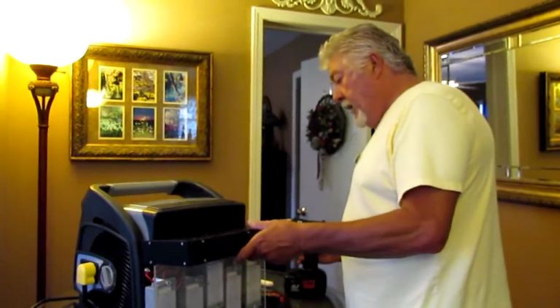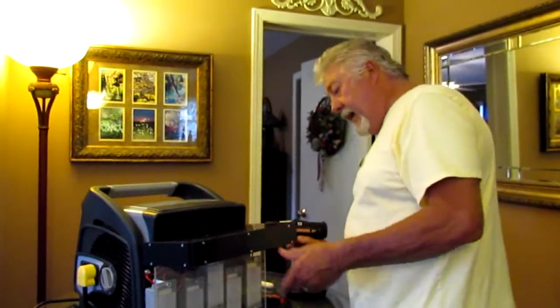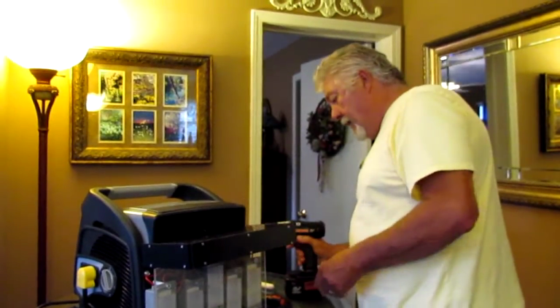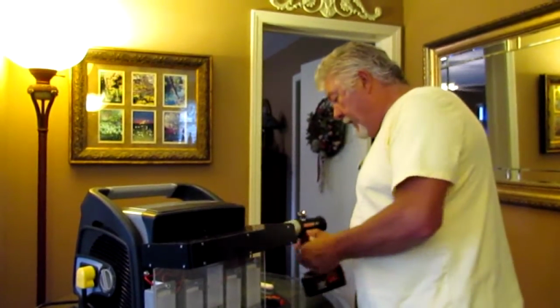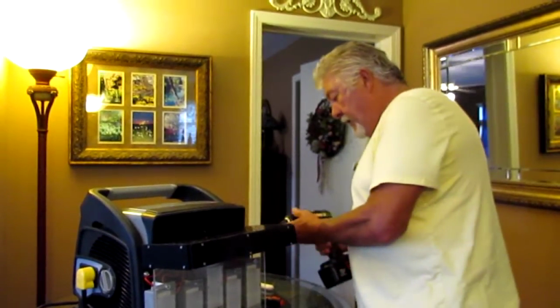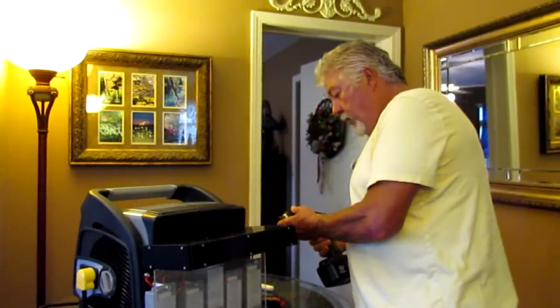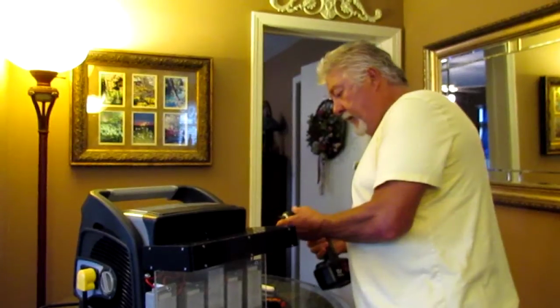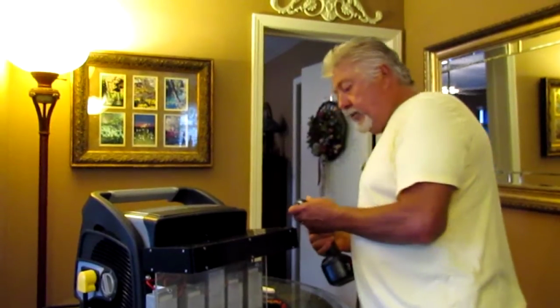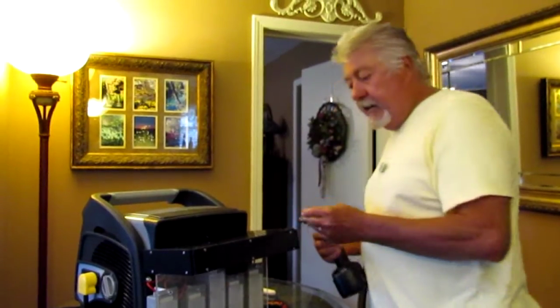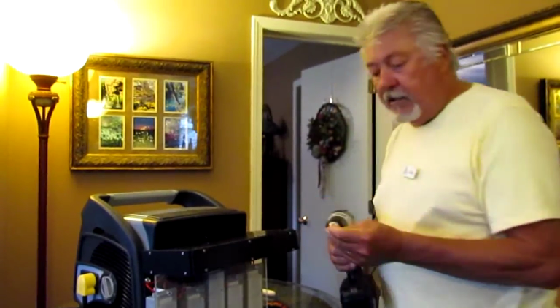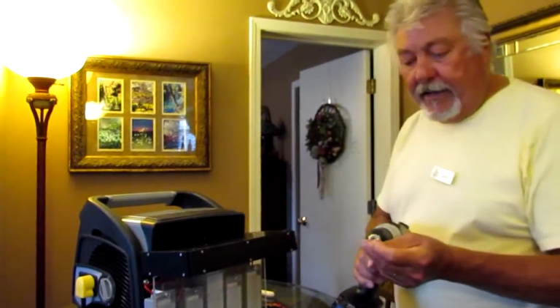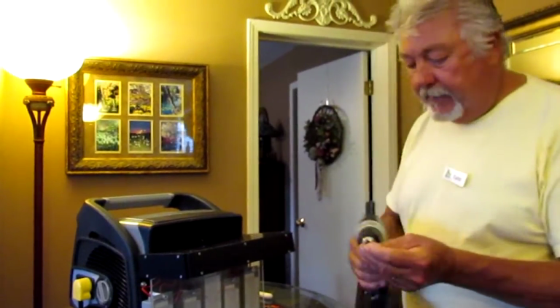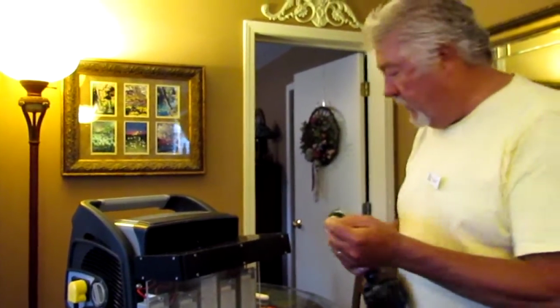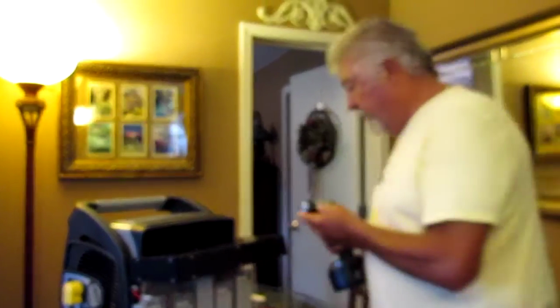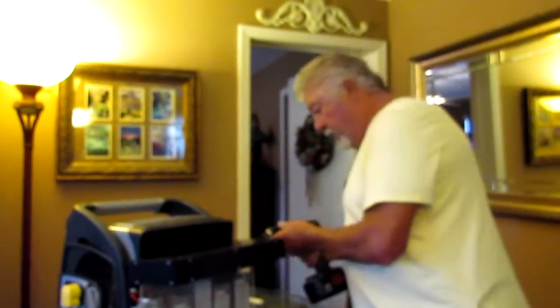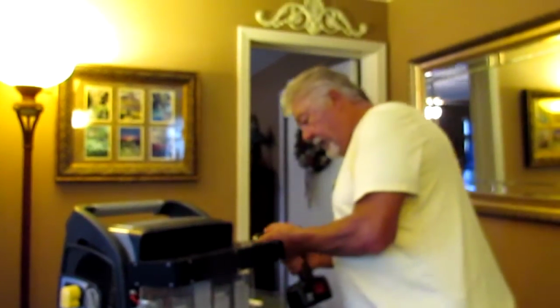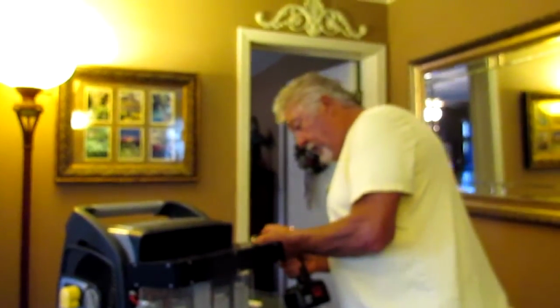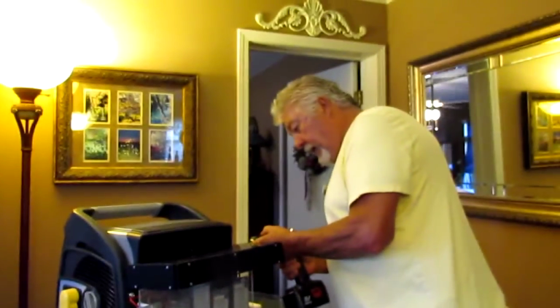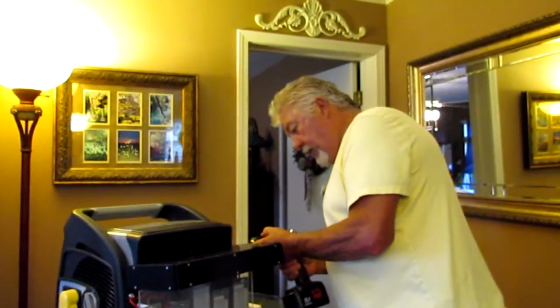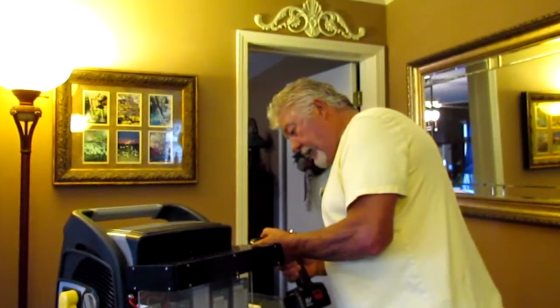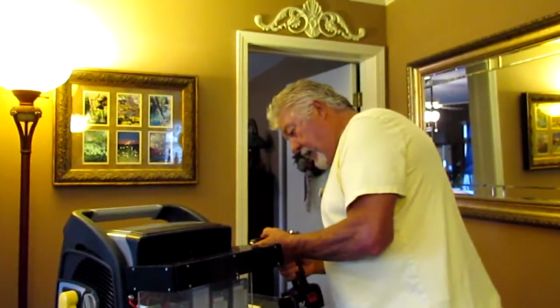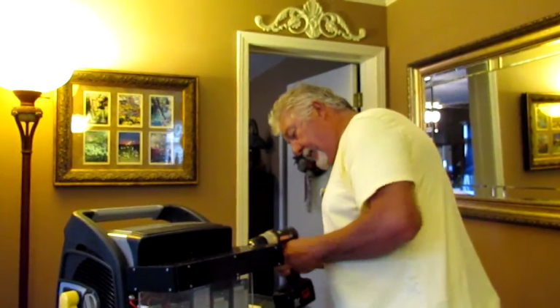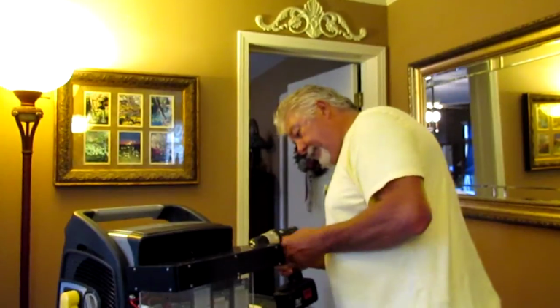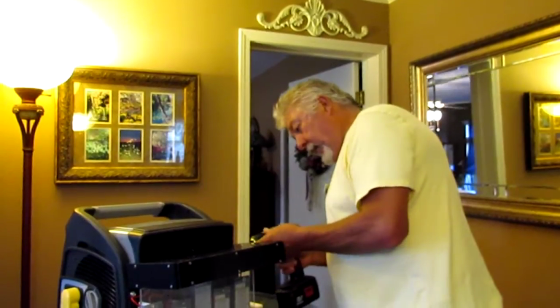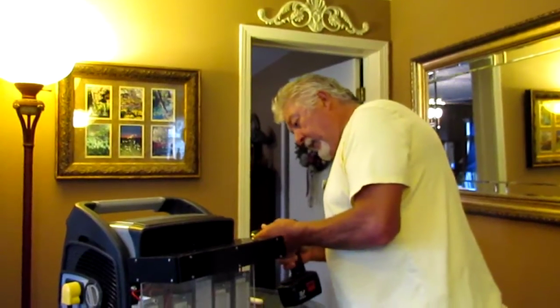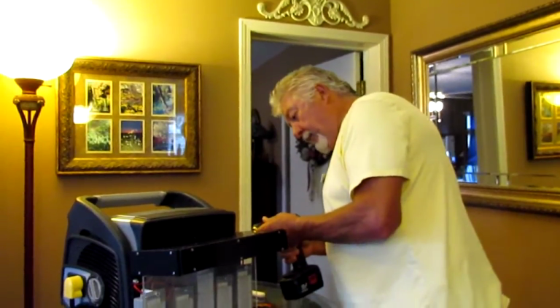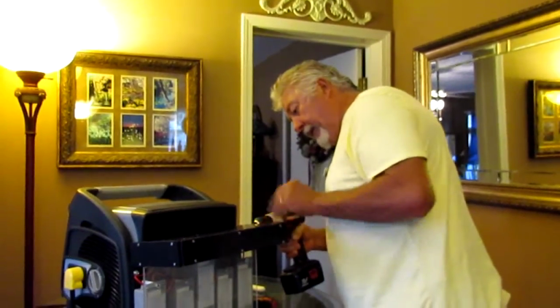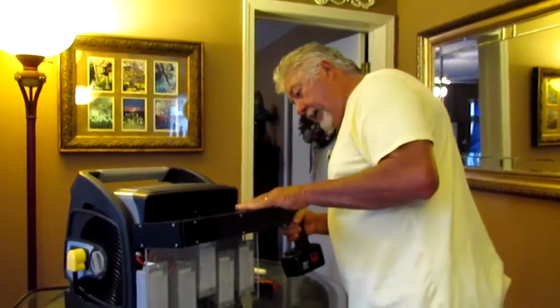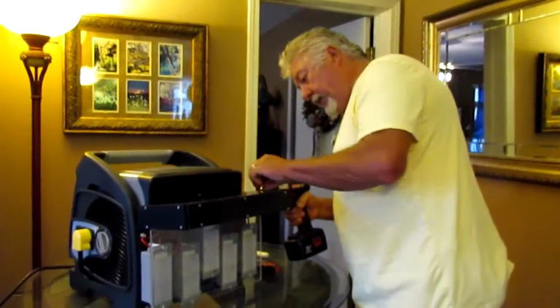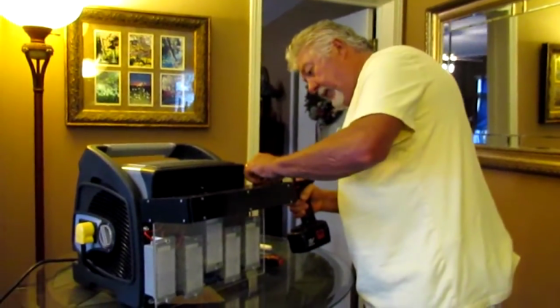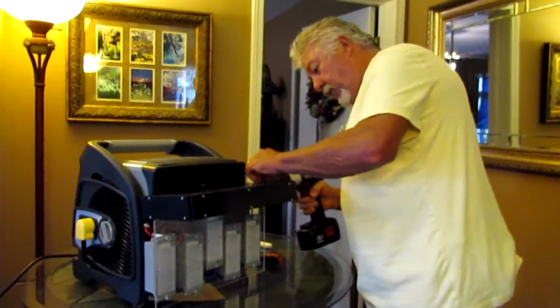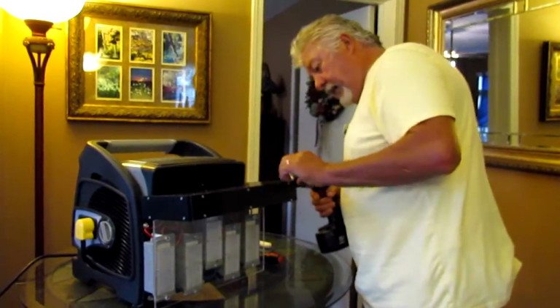It's not complicated. What you're going to need is a fine tip screwdriver and a screw gun. We're going to take off this front plate right here with all the grates in it.